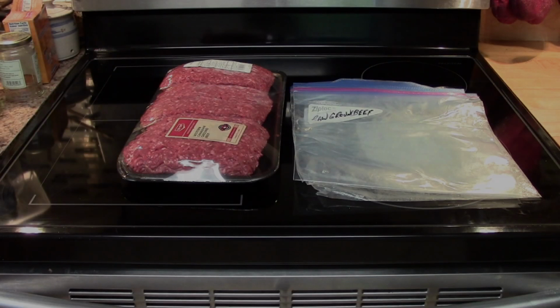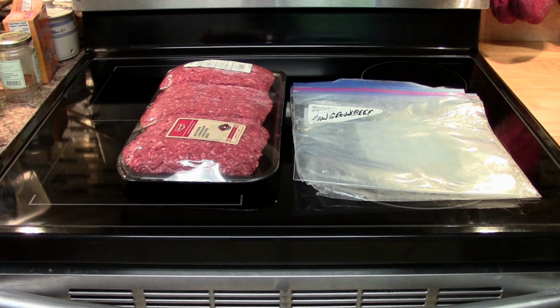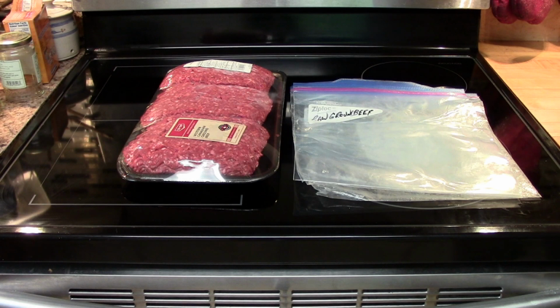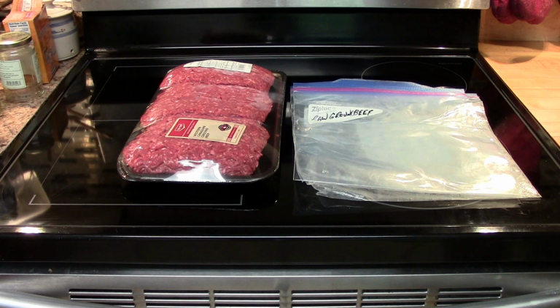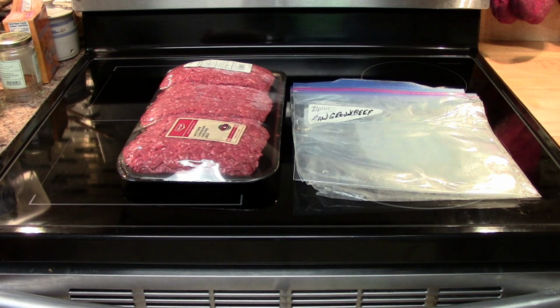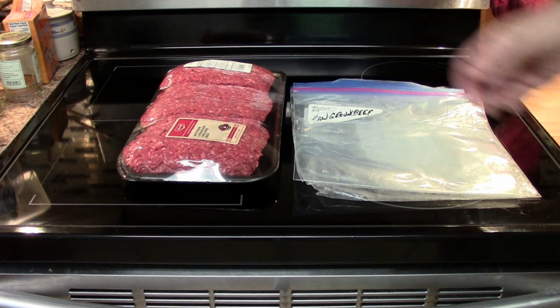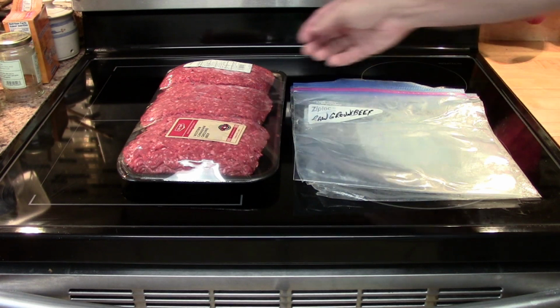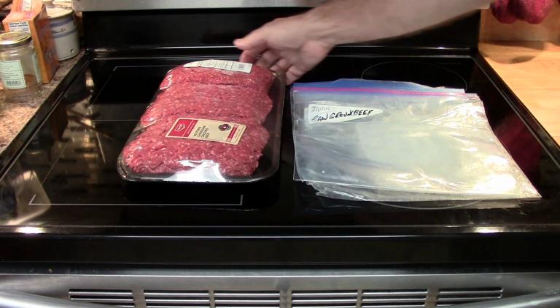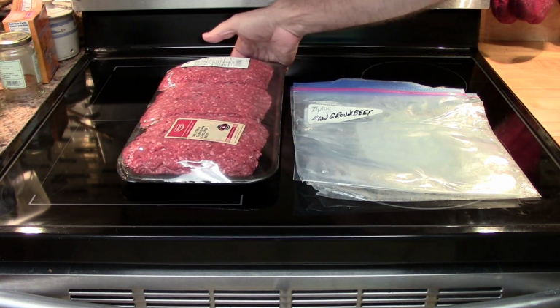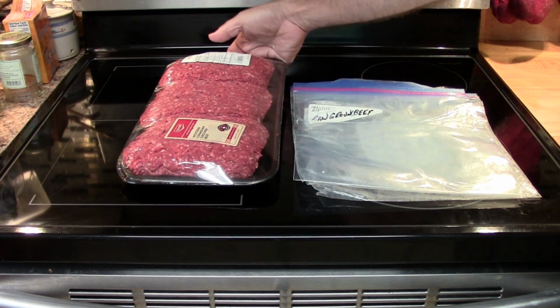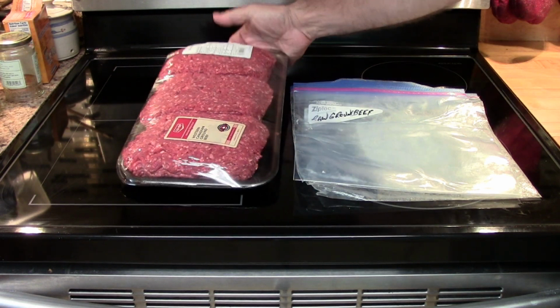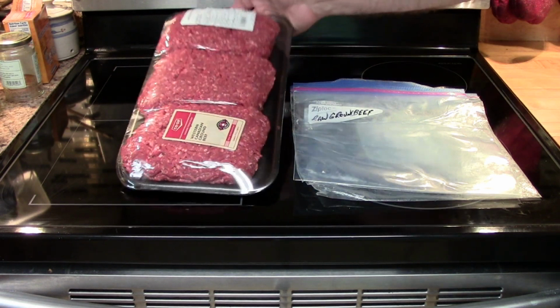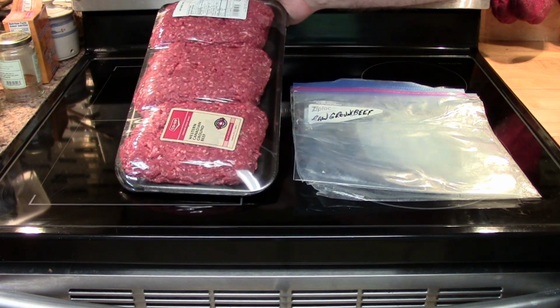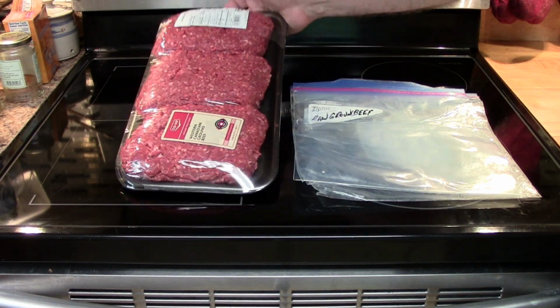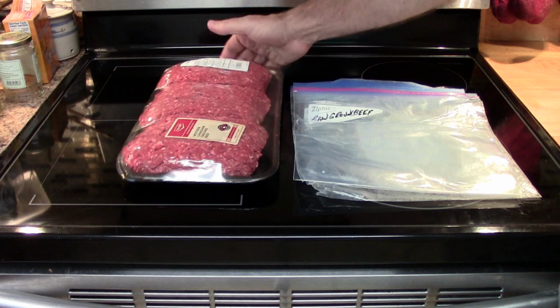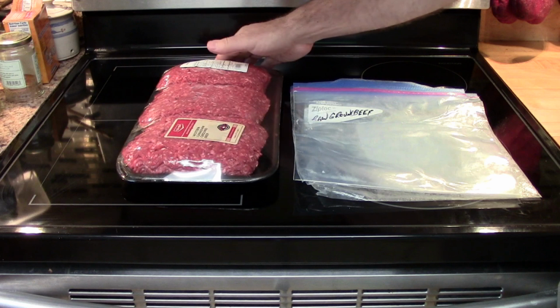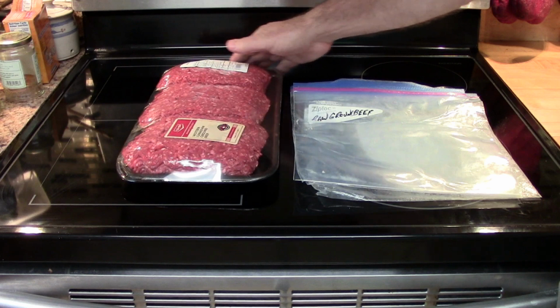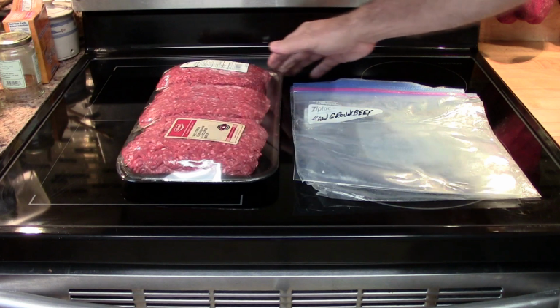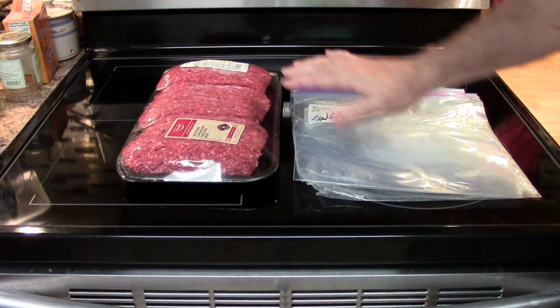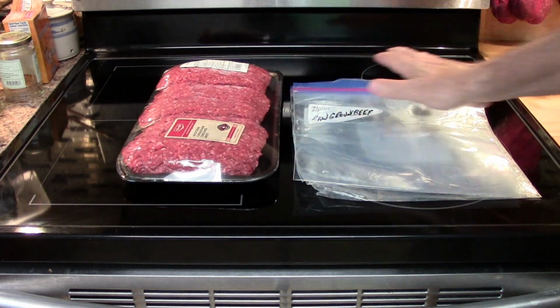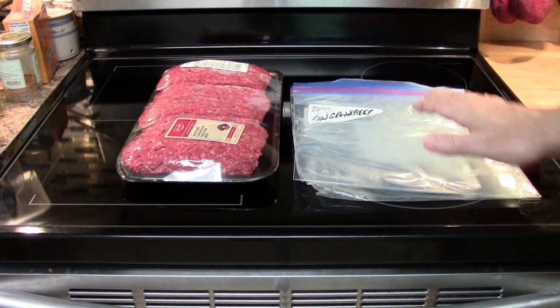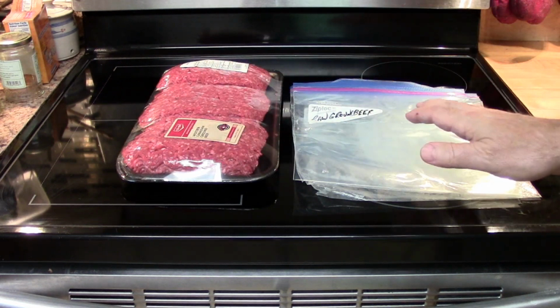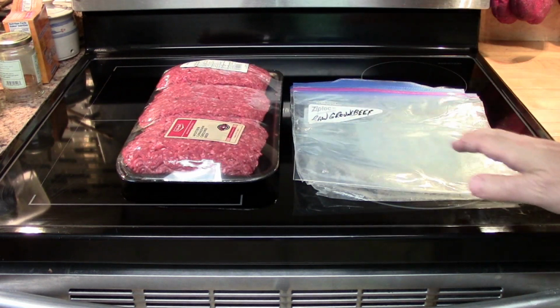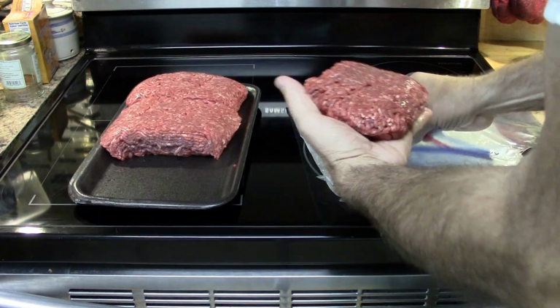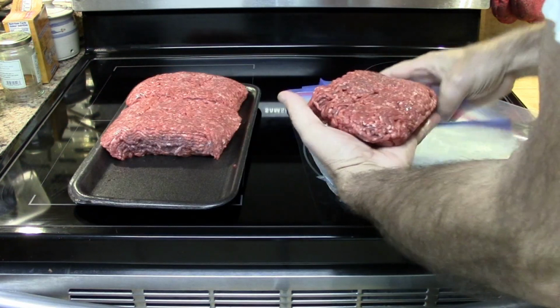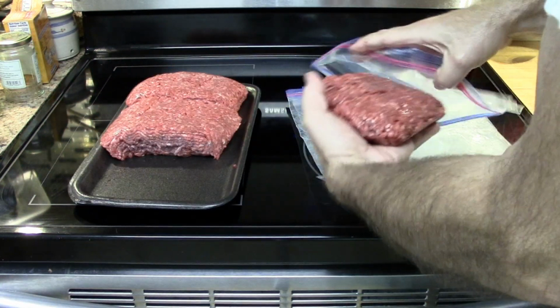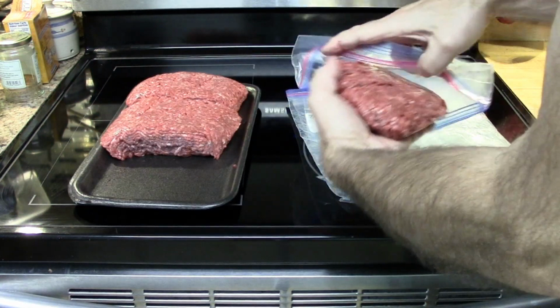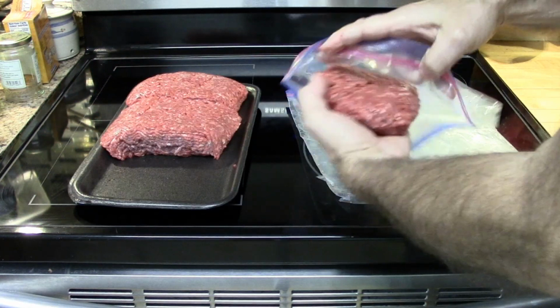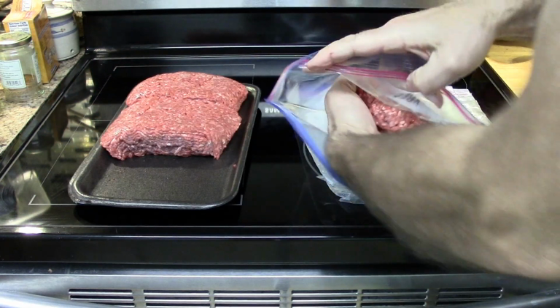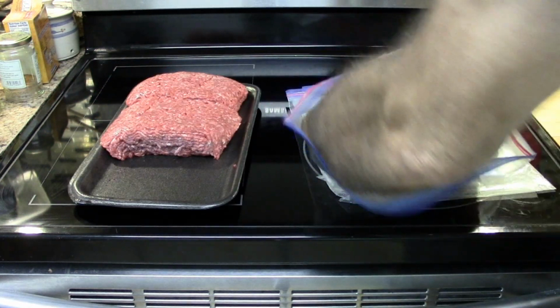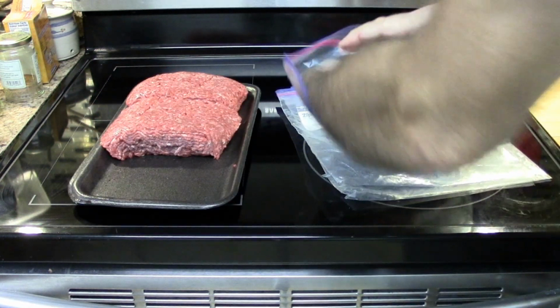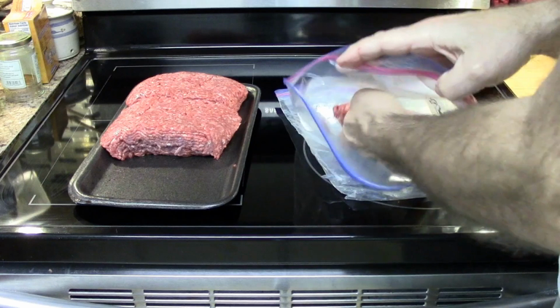Hey folks, if you buy ground beef at the store in big packs or even in smaller packs, there's a great way to freeze it that I learned about a few years ago, and I've been doing it for quite a while.